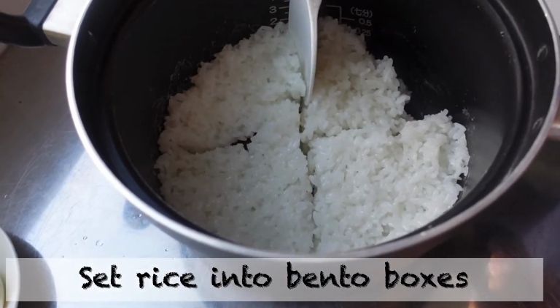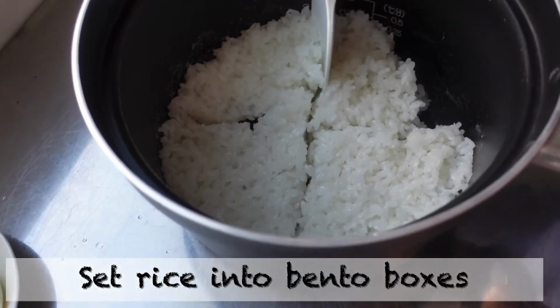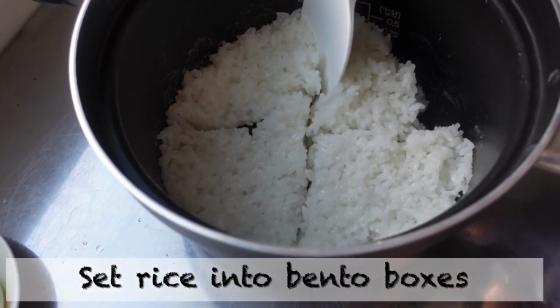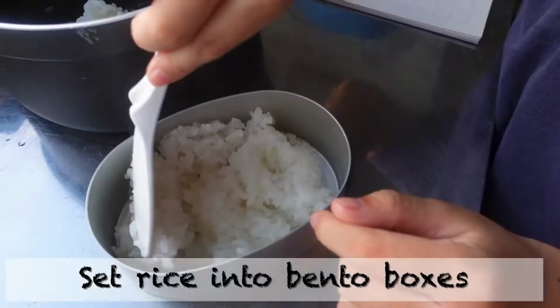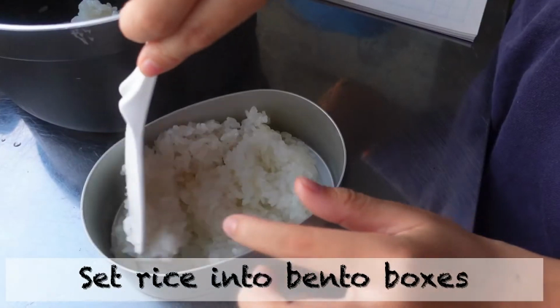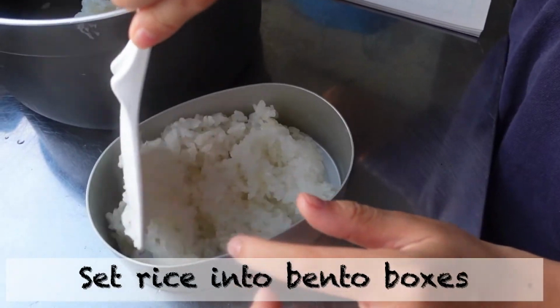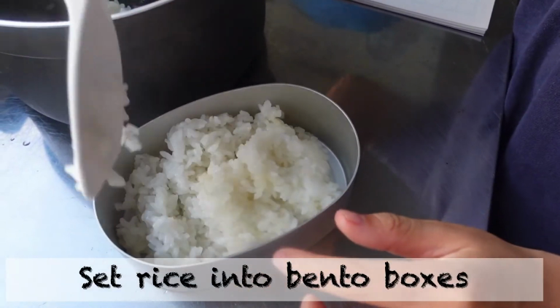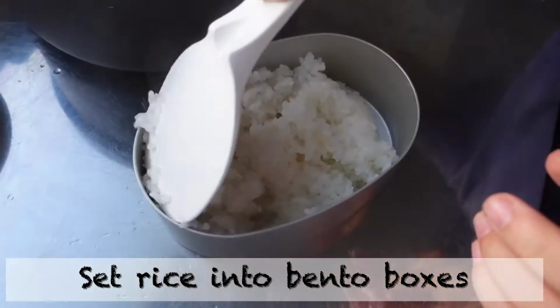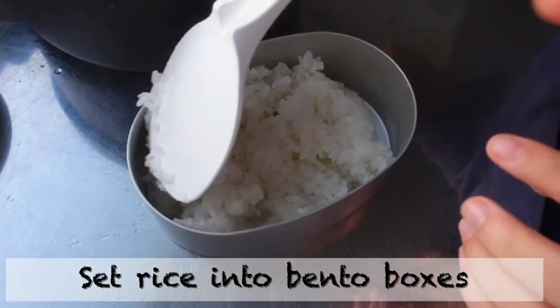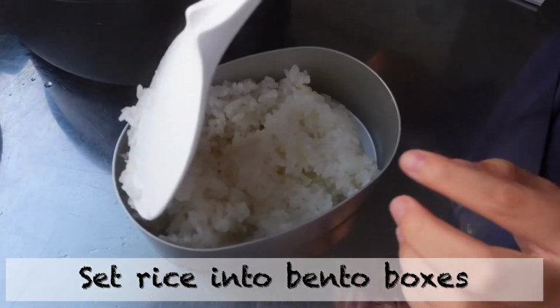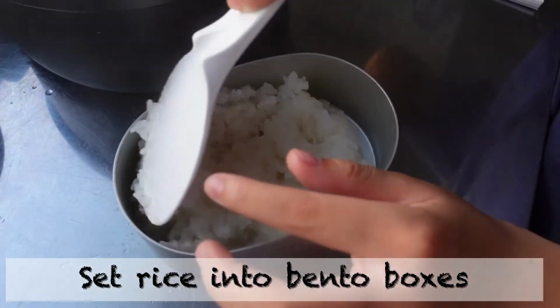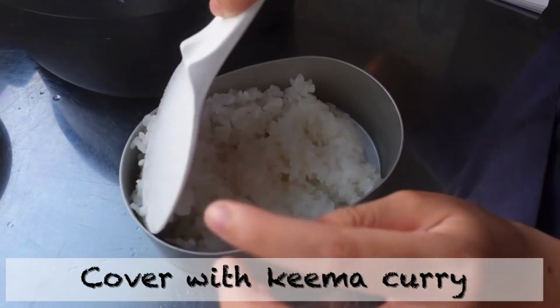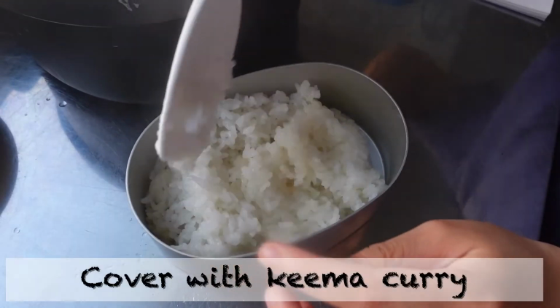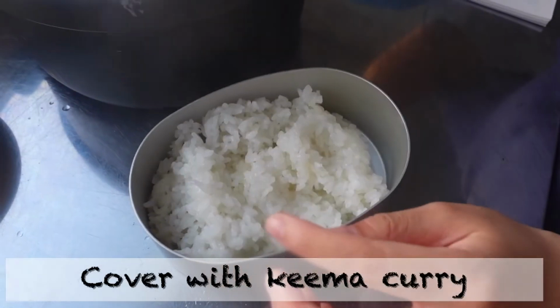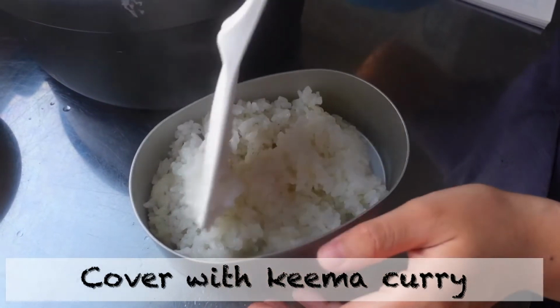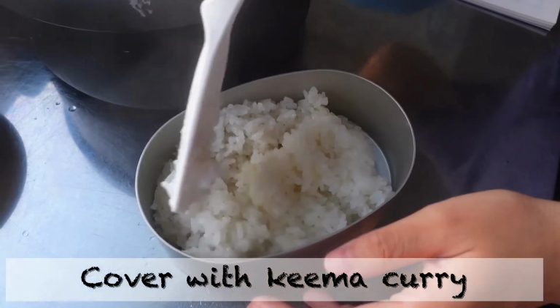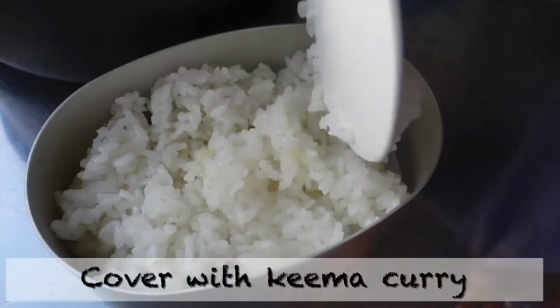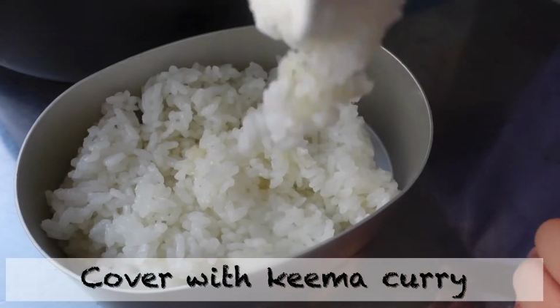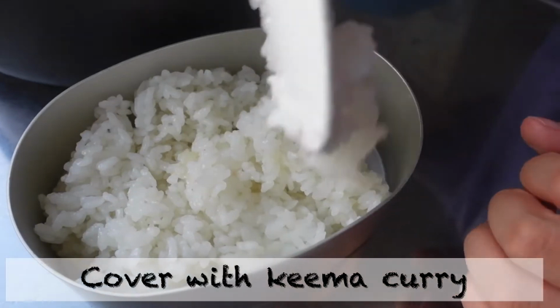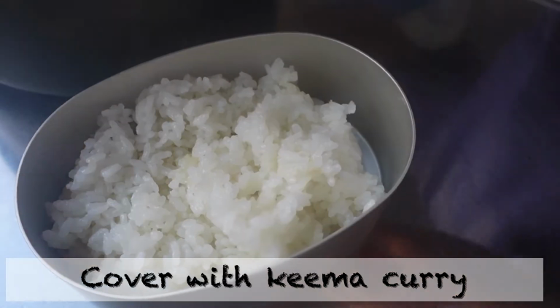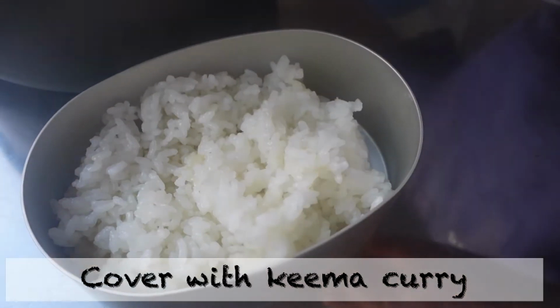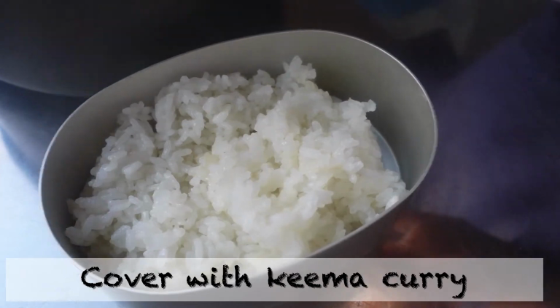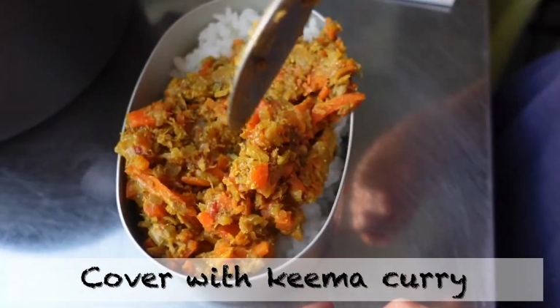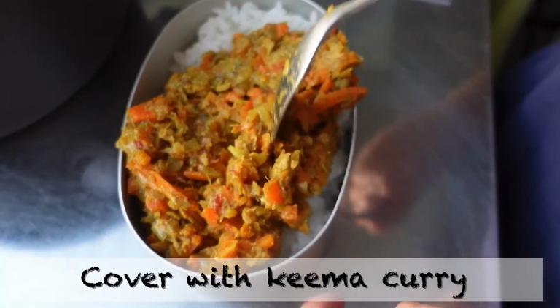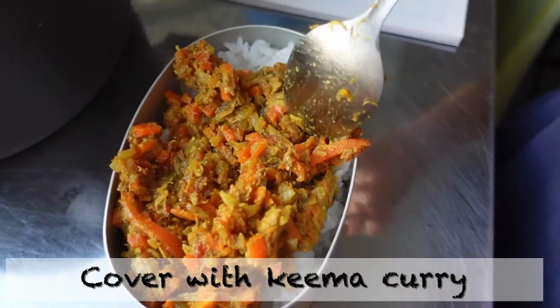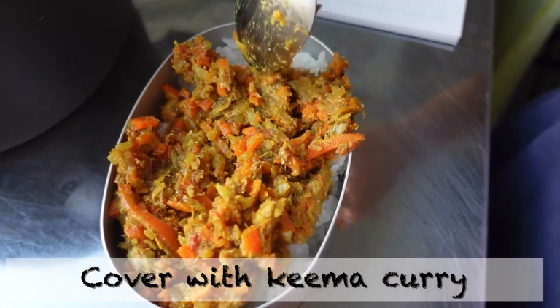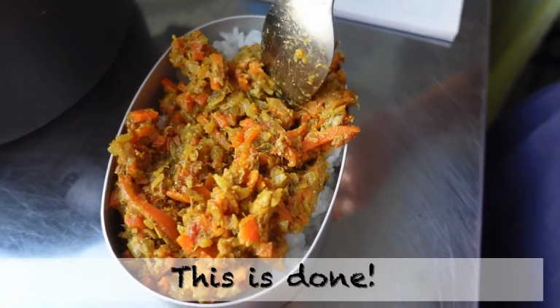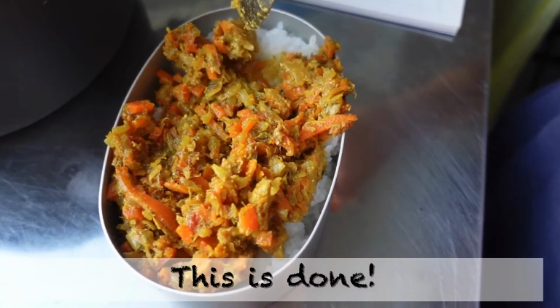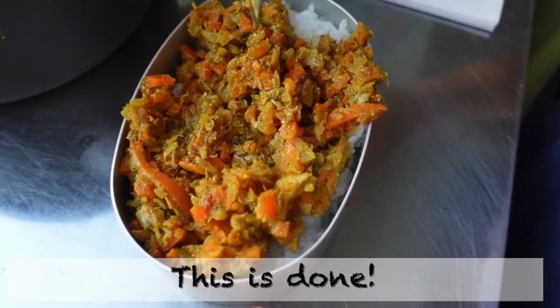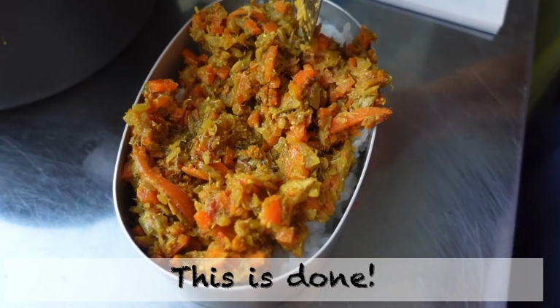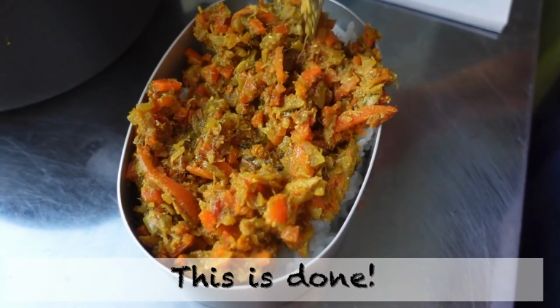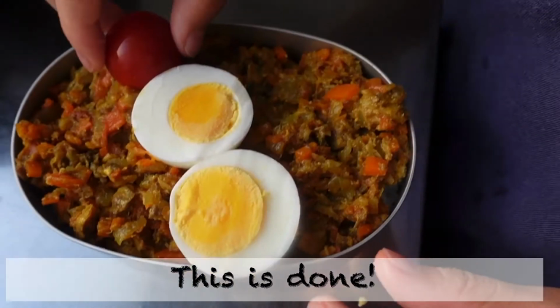Serve into a bento box. This time I'm also doing it covered with keema curry. This is done!